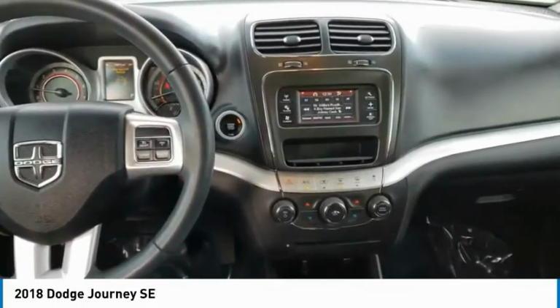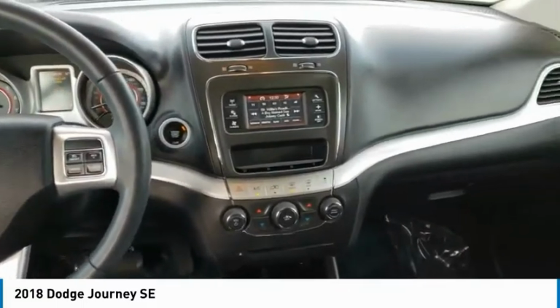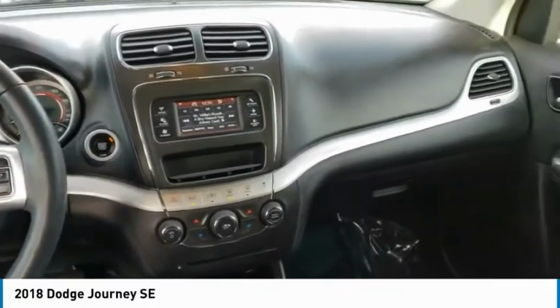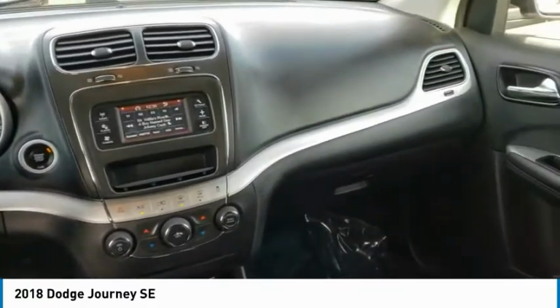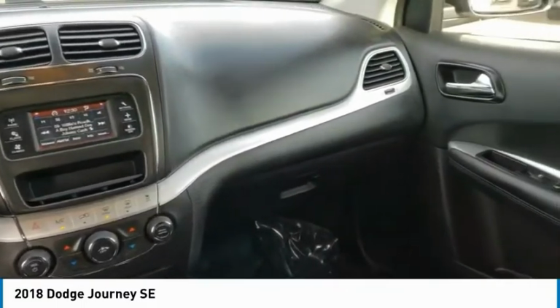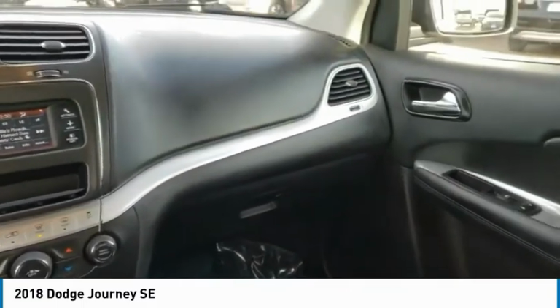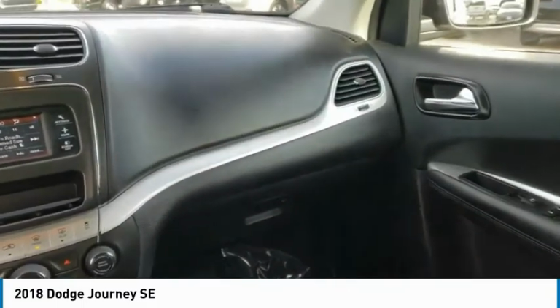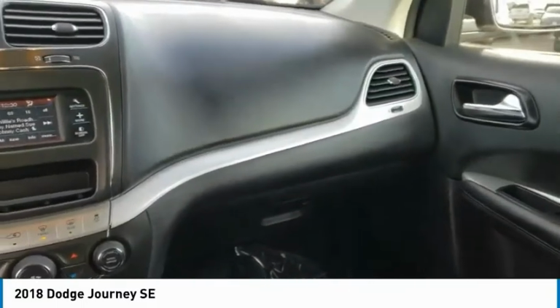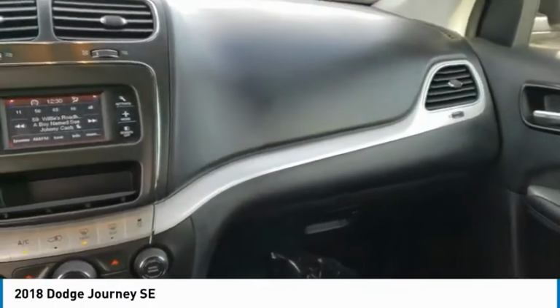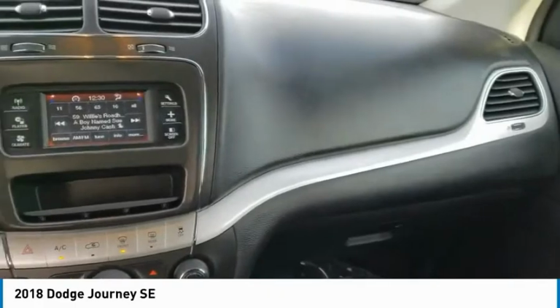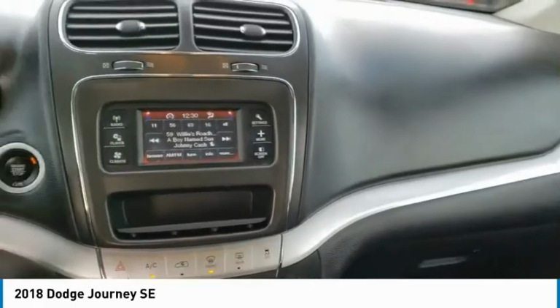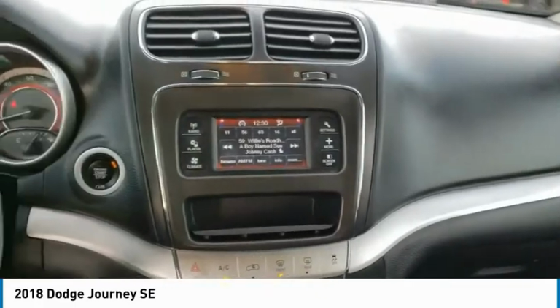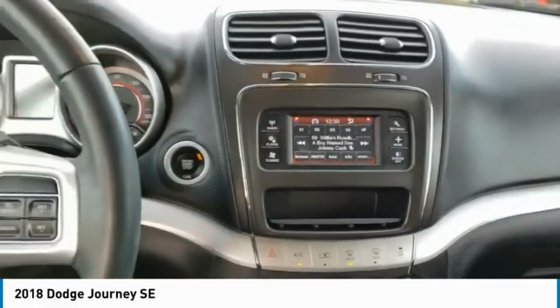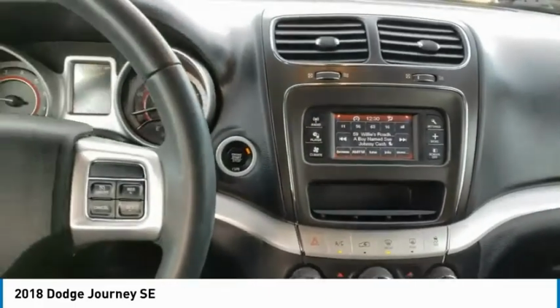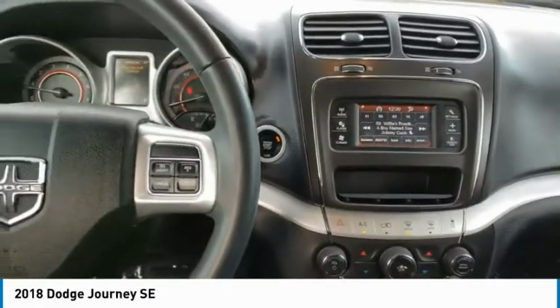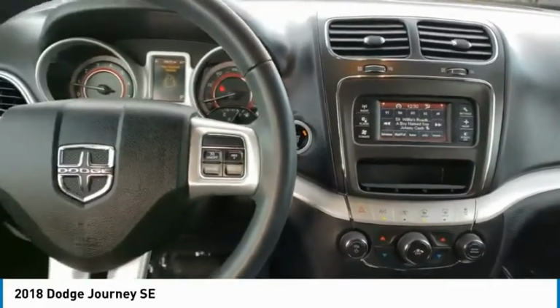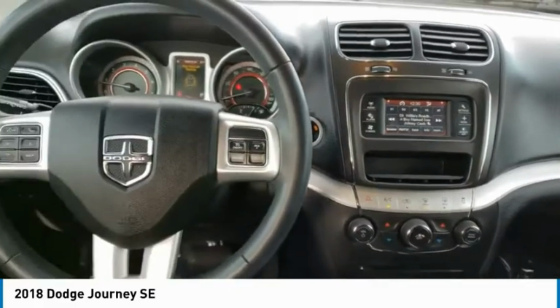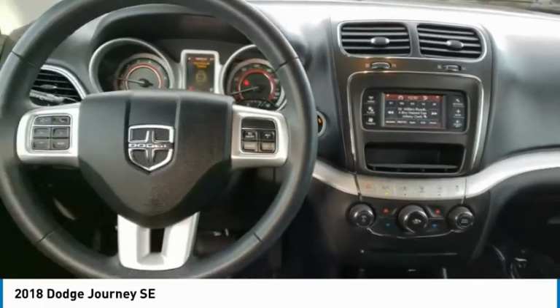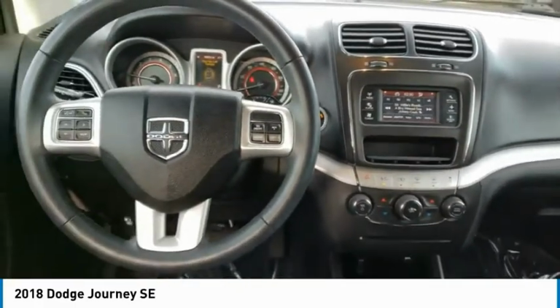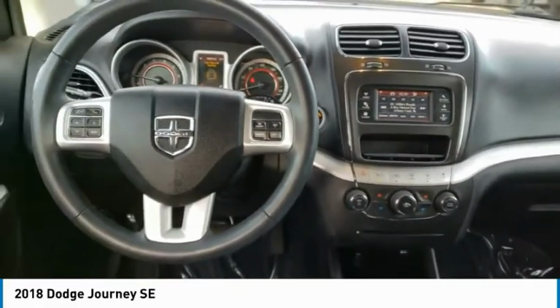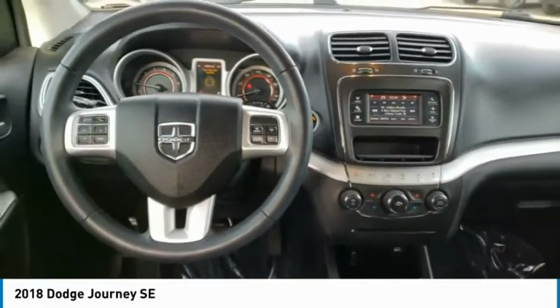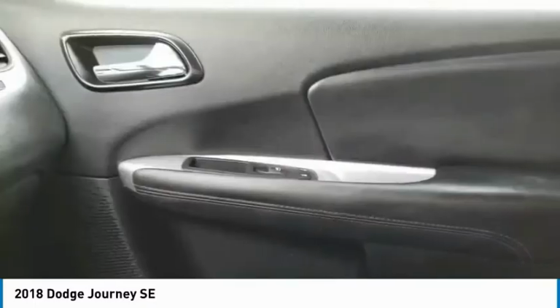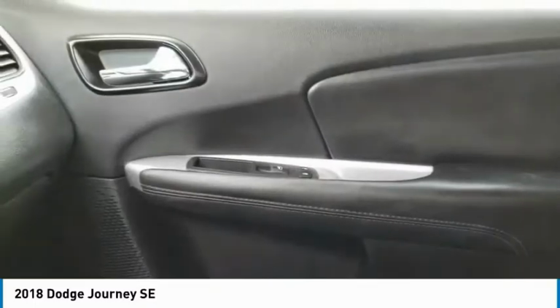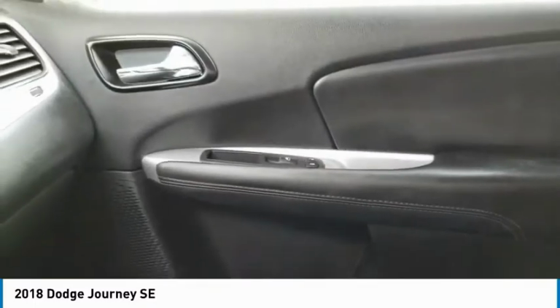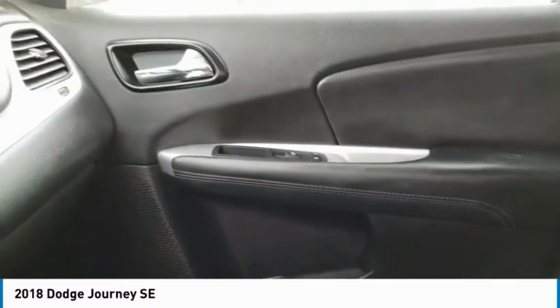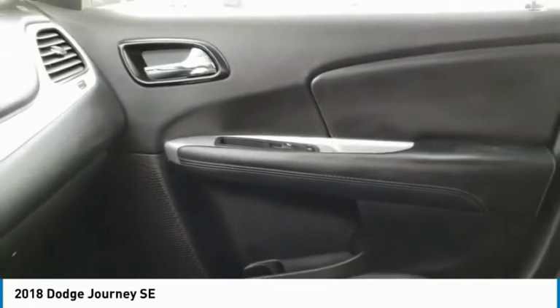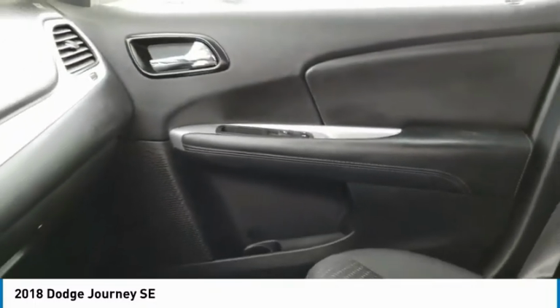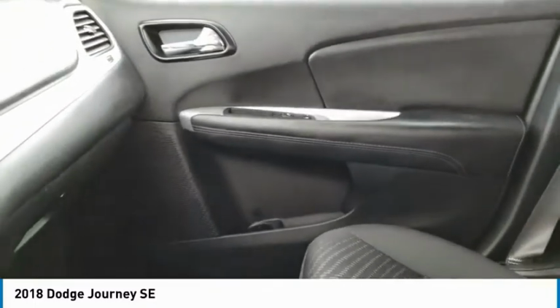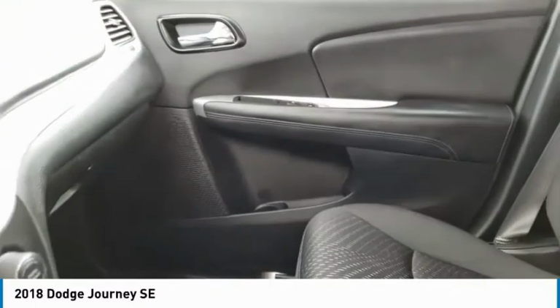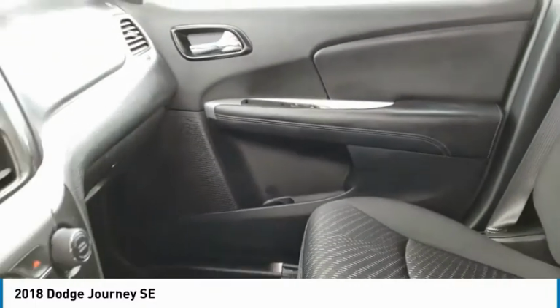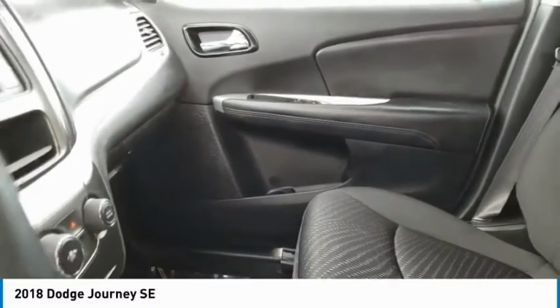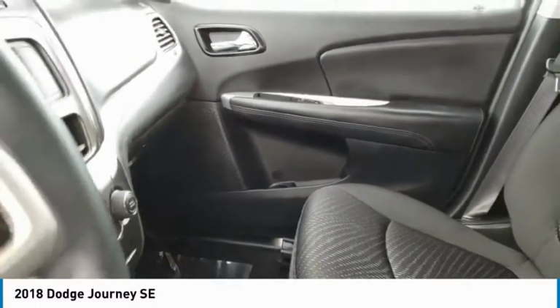This vehicle has less than 30,000 miles. Here are some of this vehicle's great options: tire pressure monitor, heated mirrors, brake assist, traction control, stability control, daytime running lights, and engine immobilizer.